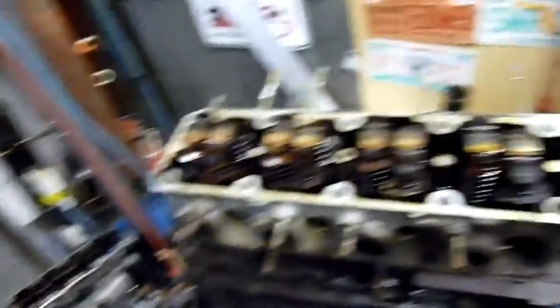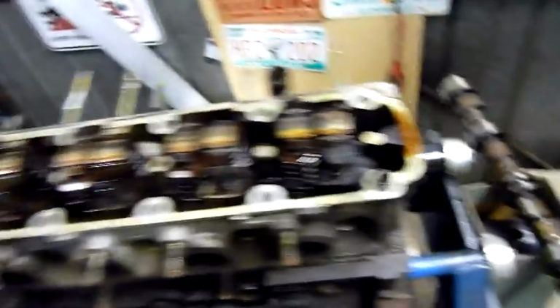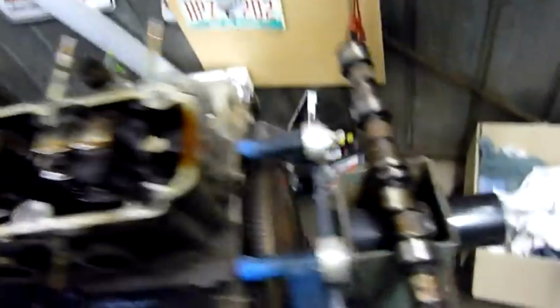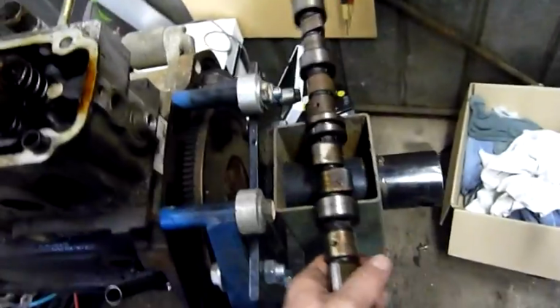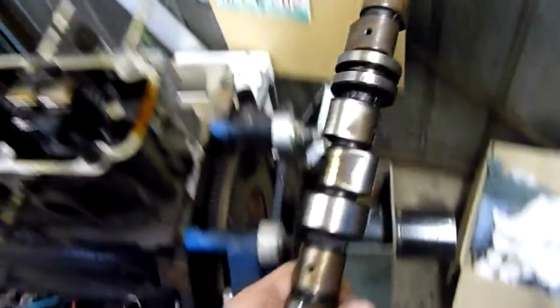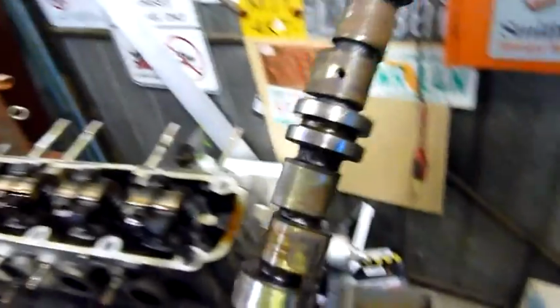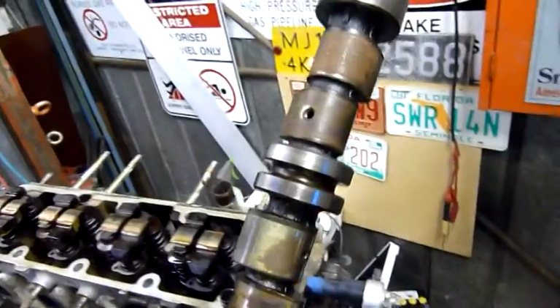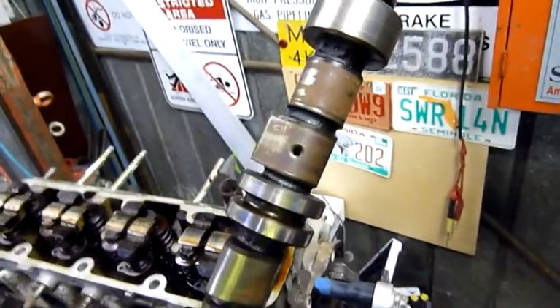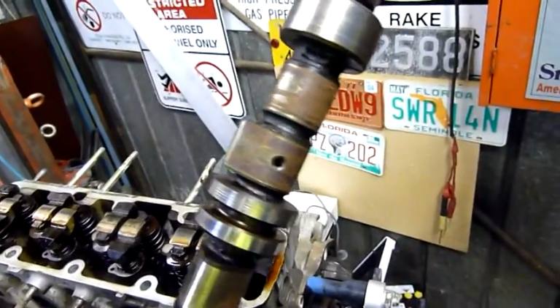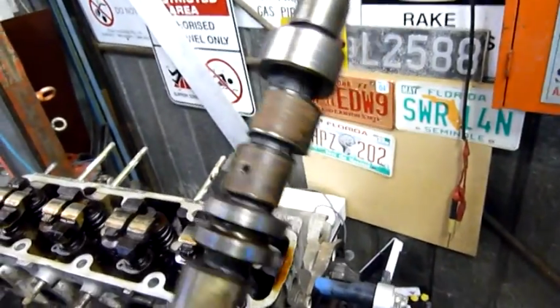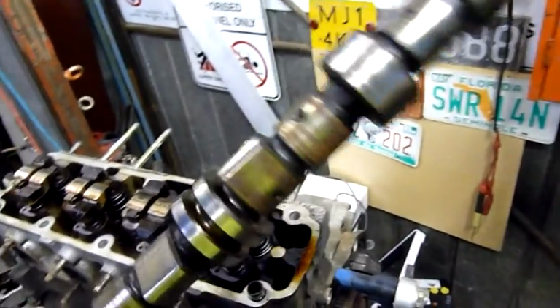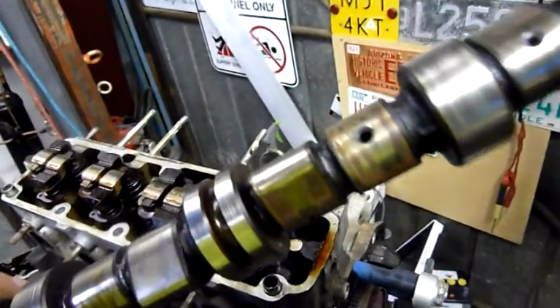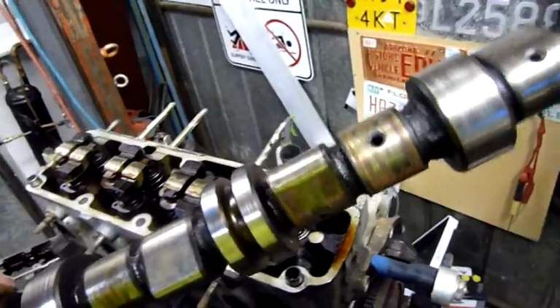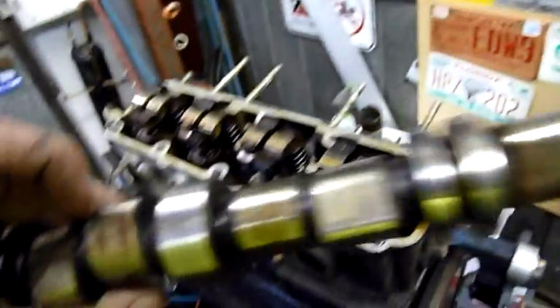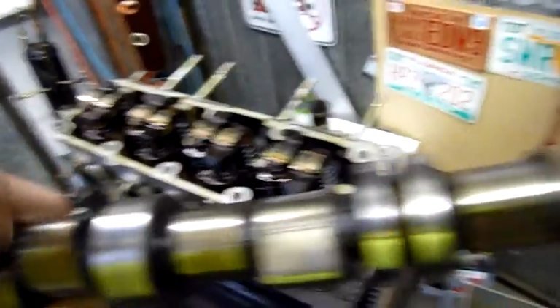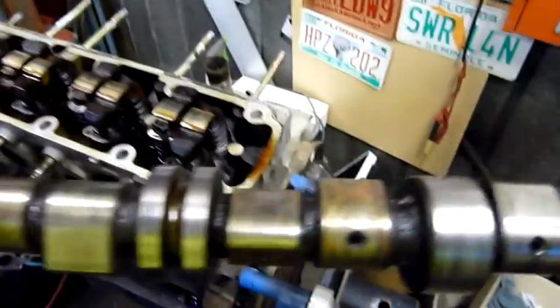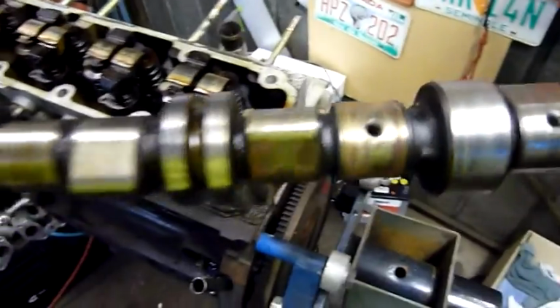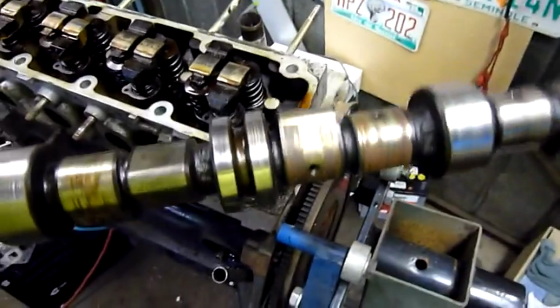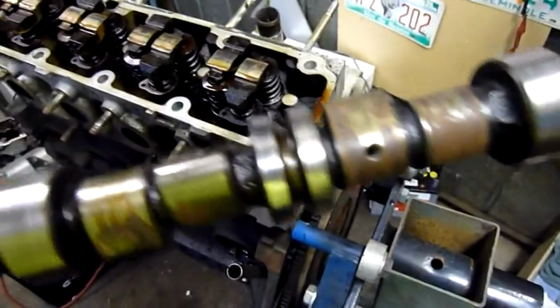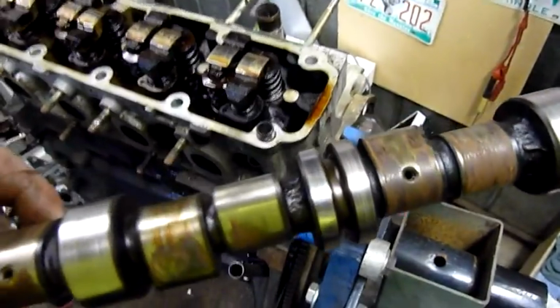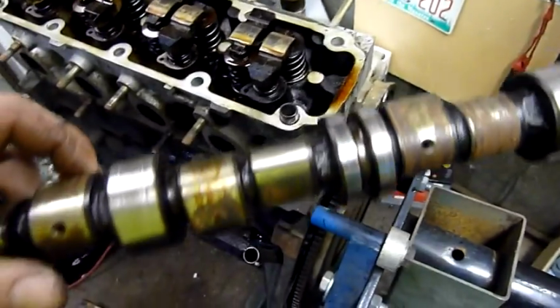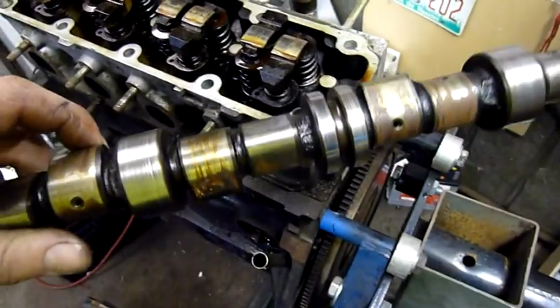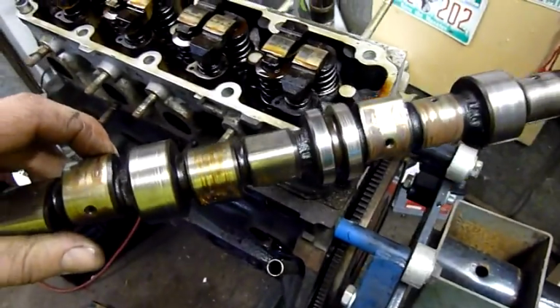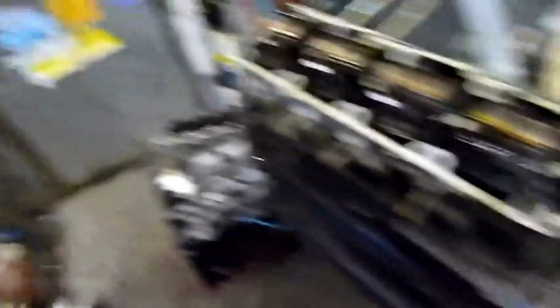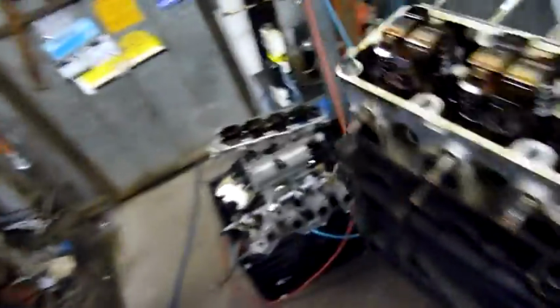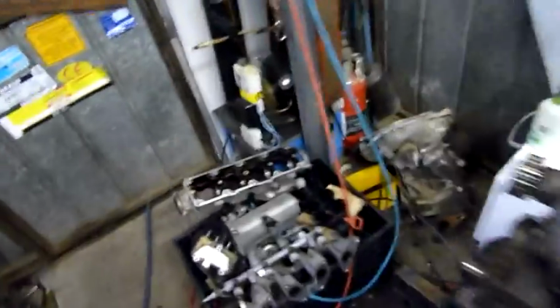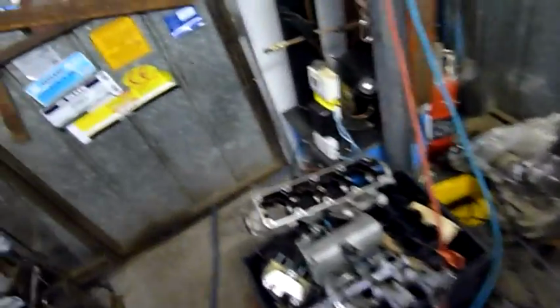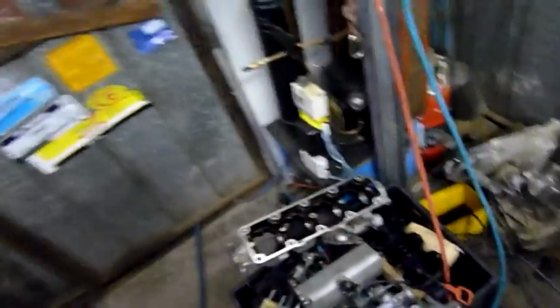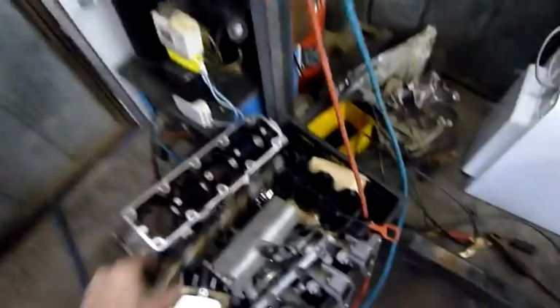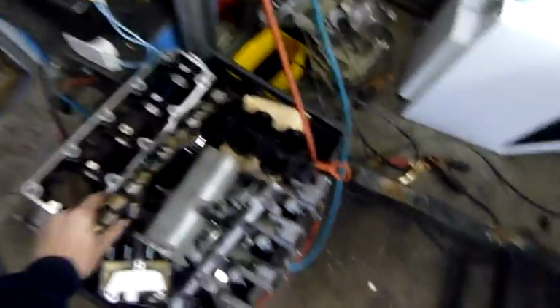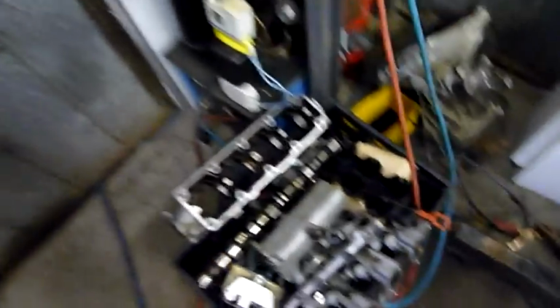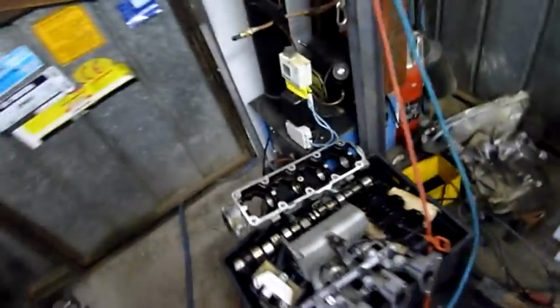So this housing is pretty well shot. The cam is shot too - it's not only scored on the bearing journals, it's got a lot of rust and pitting on the lobes, and a bit of wear on the lobes as well. Like I said before, they're not made to do a million miles - not at all.